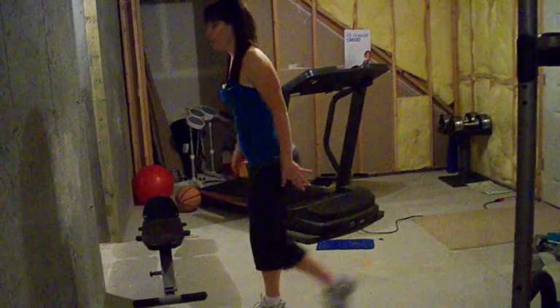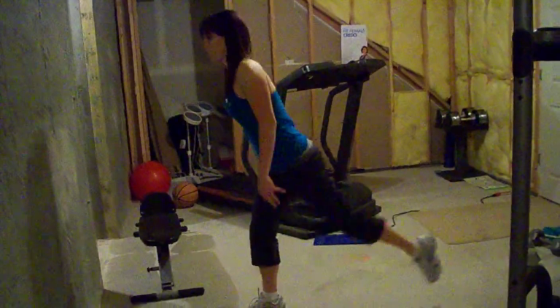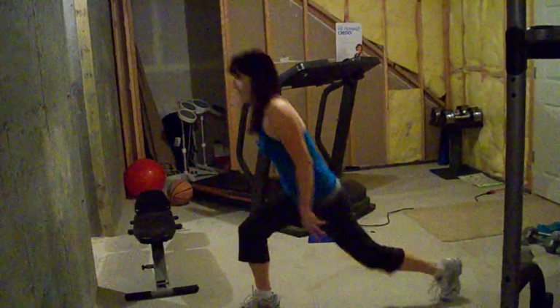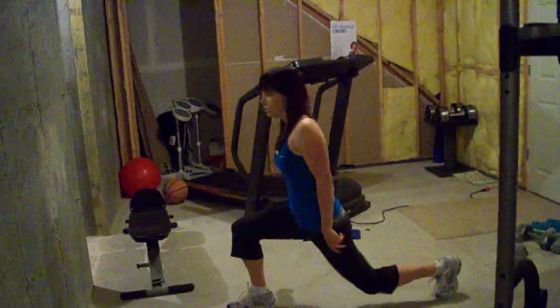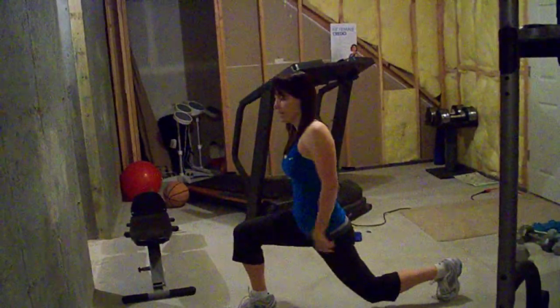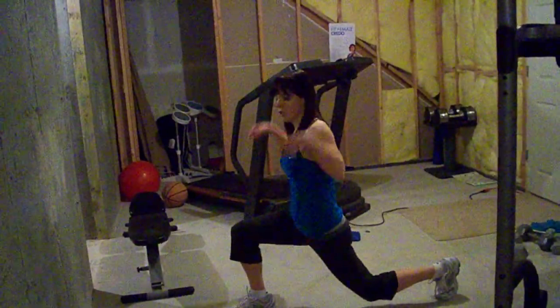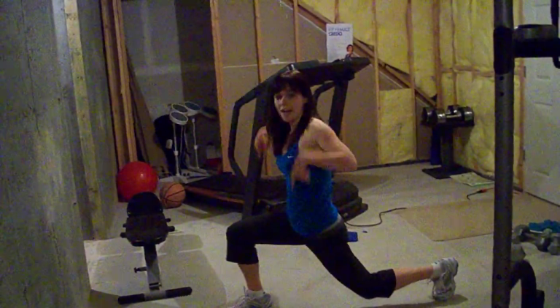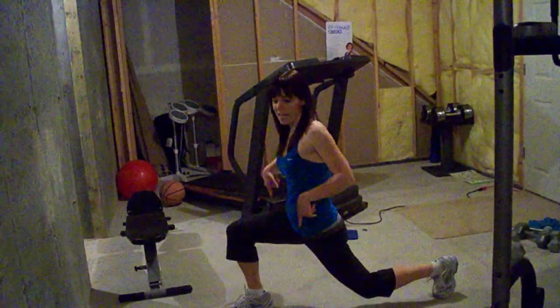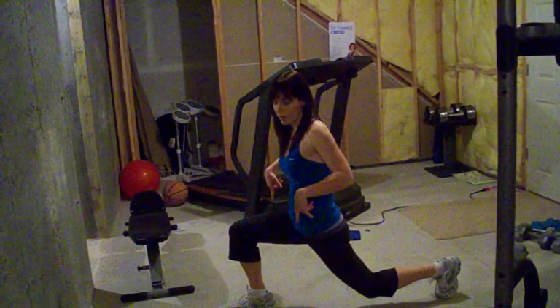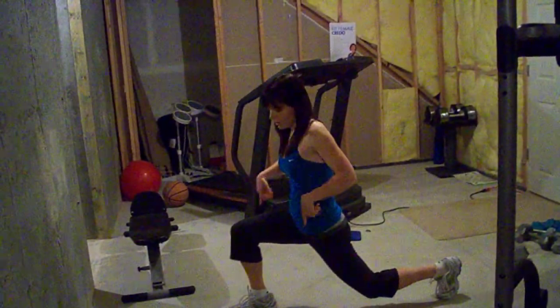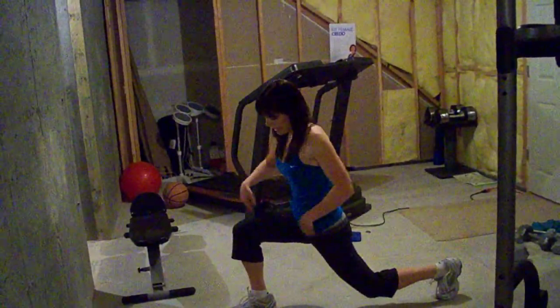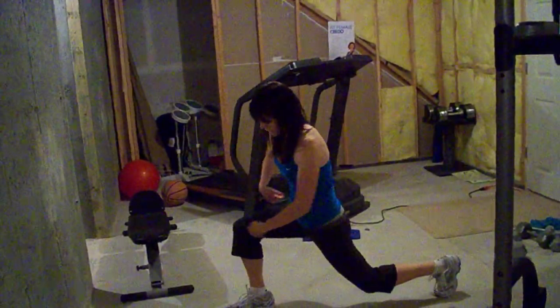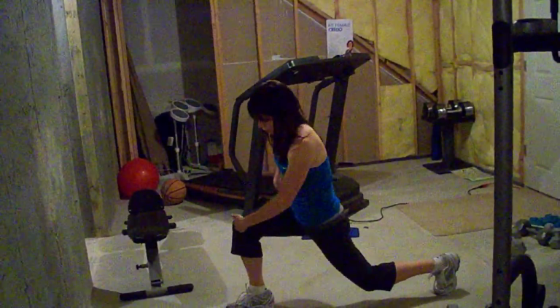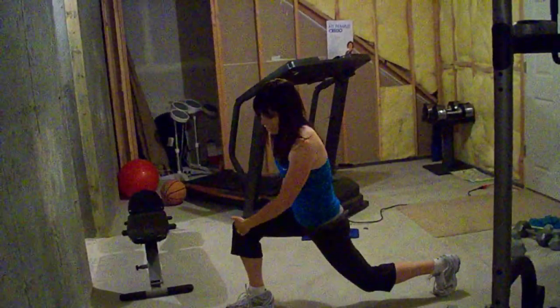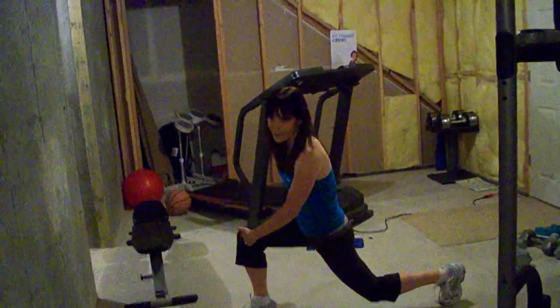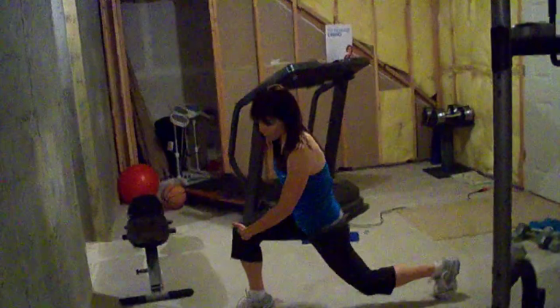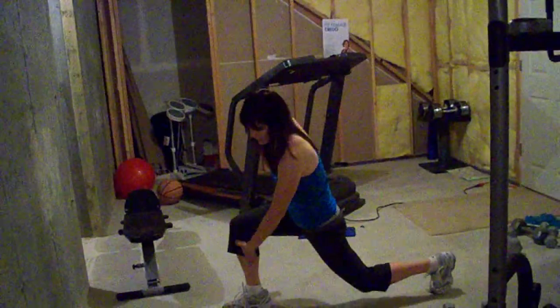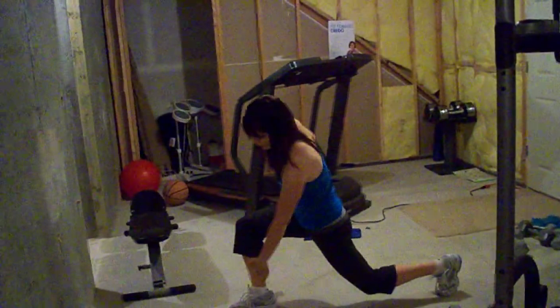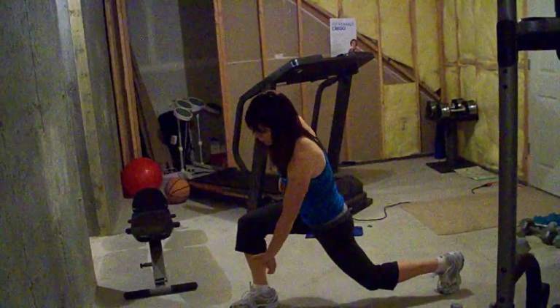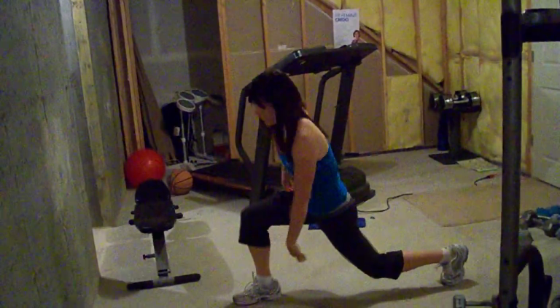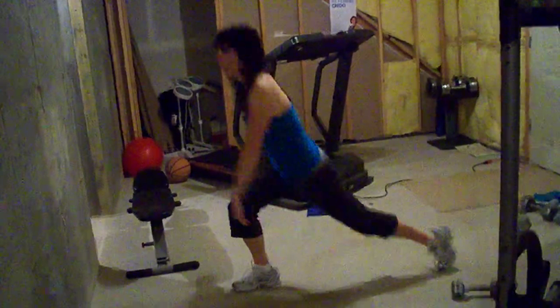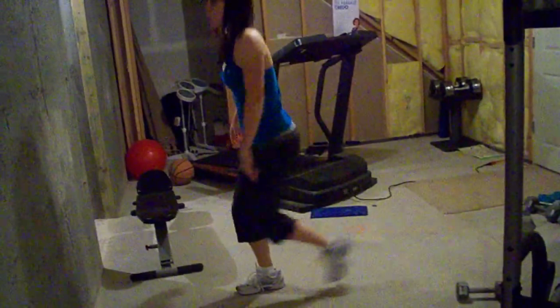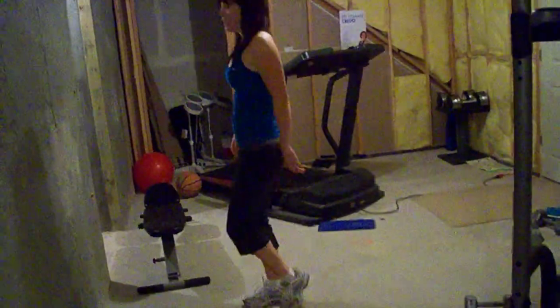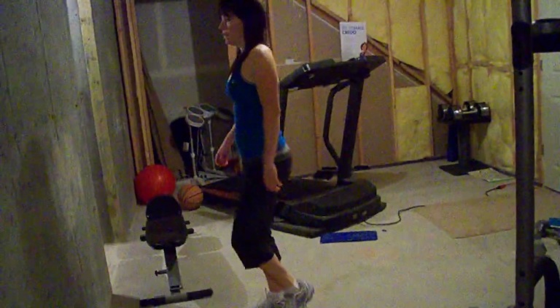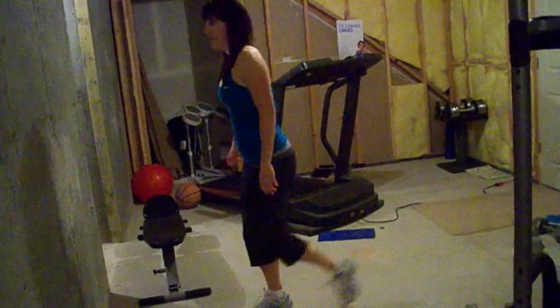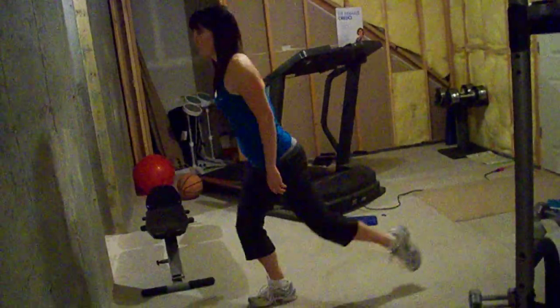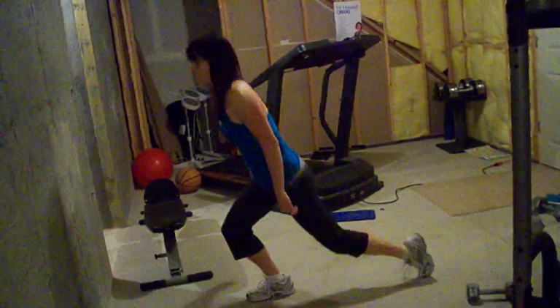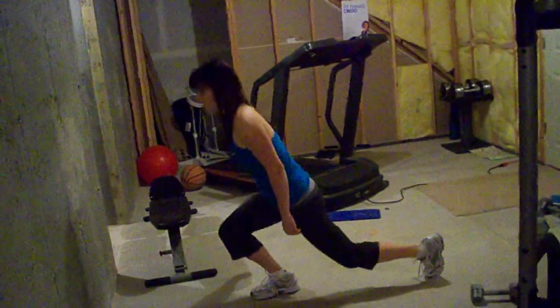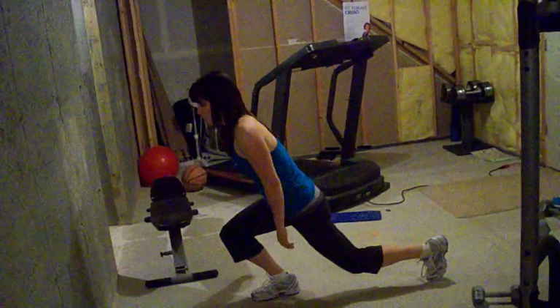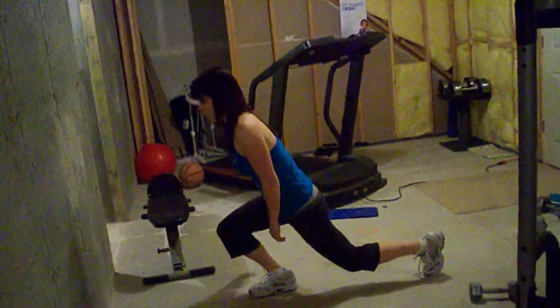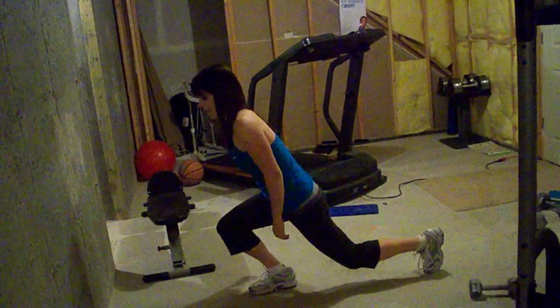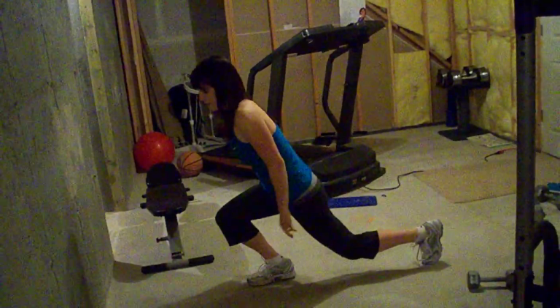You're going to come back into a lunge and down. See how if you were to draw a line down from my knee, it's straight out over my ankle? Bad form would look like this.